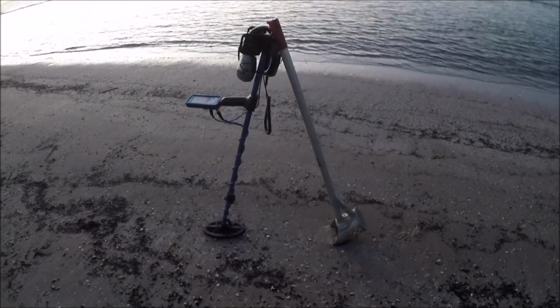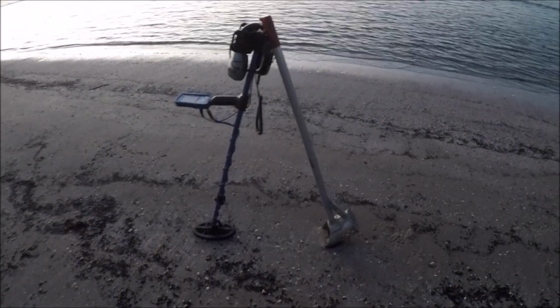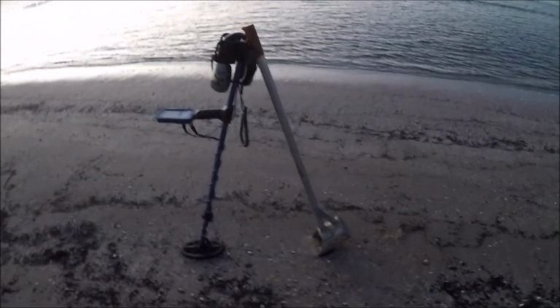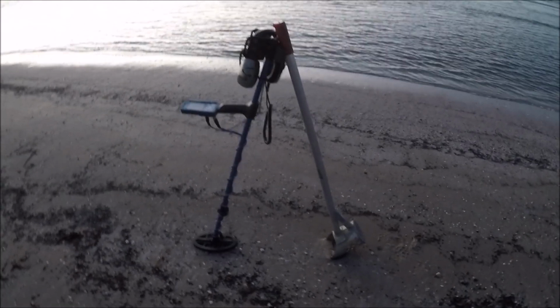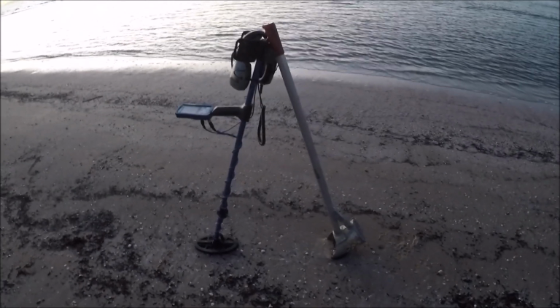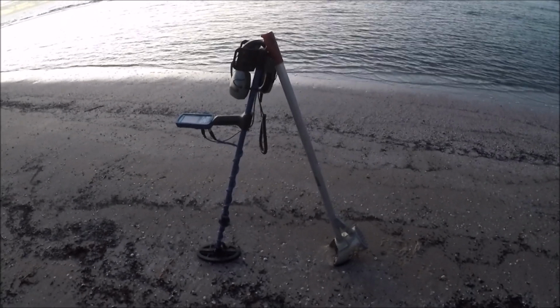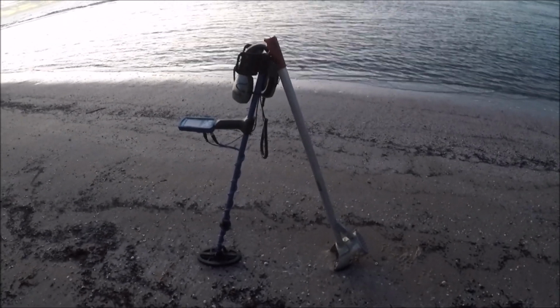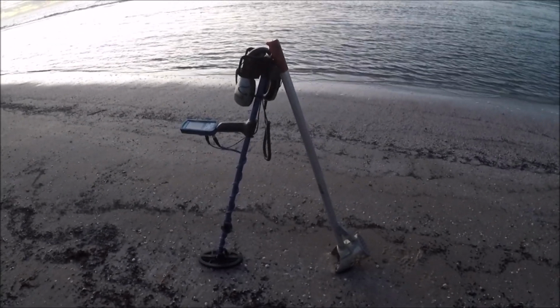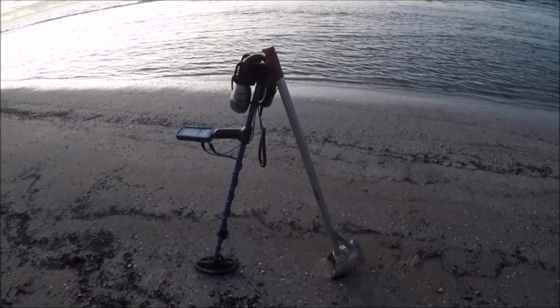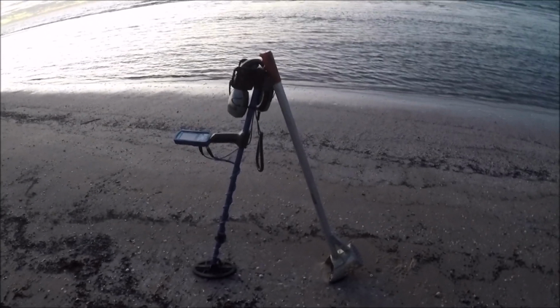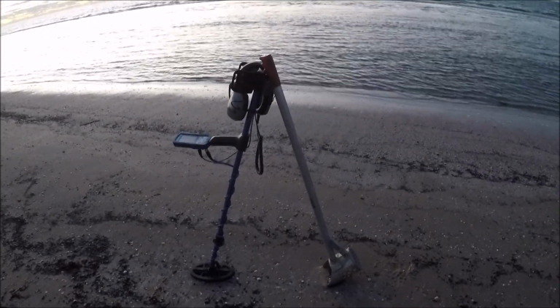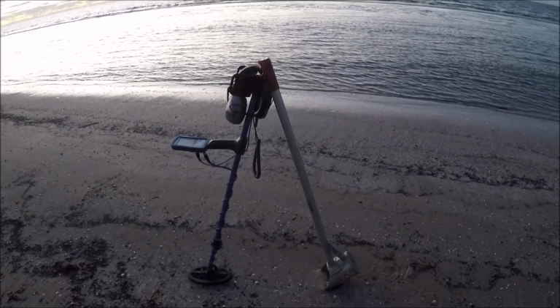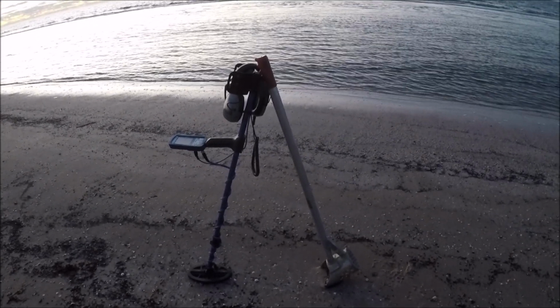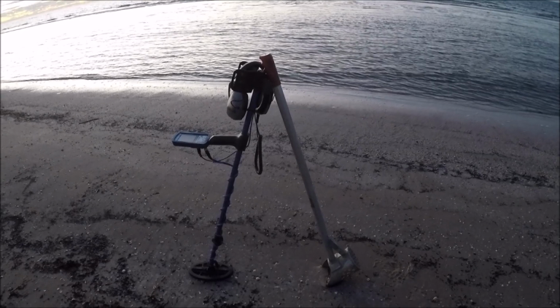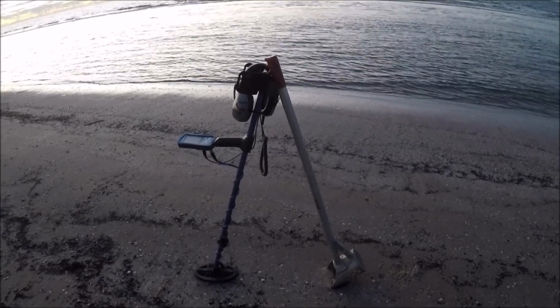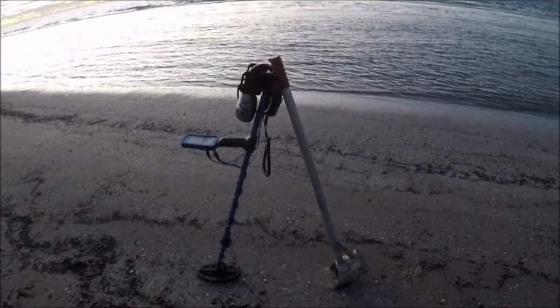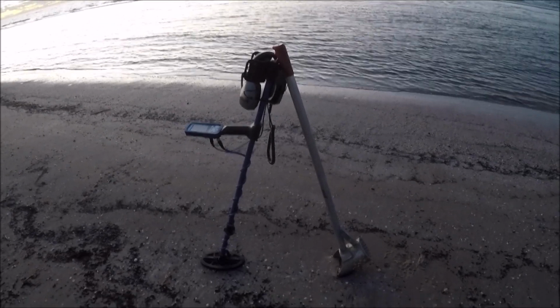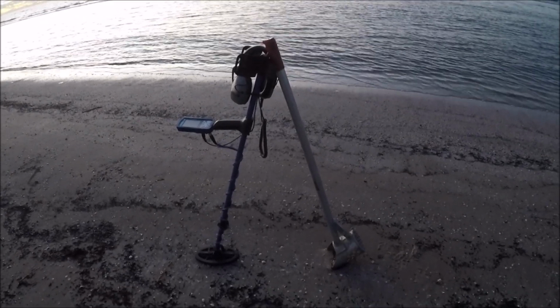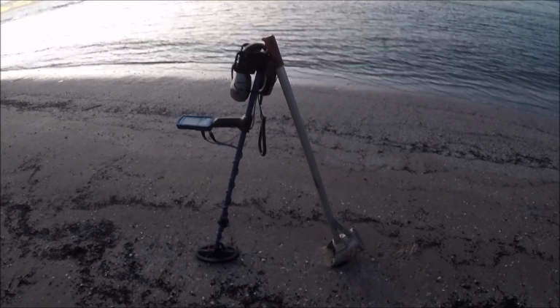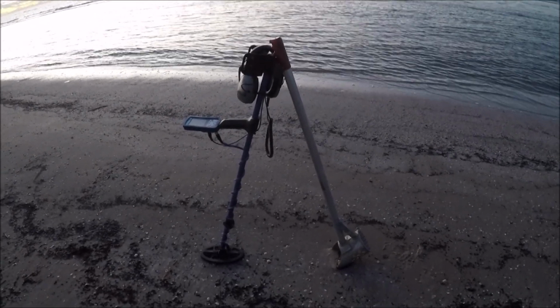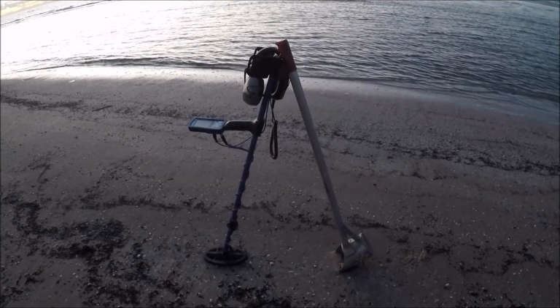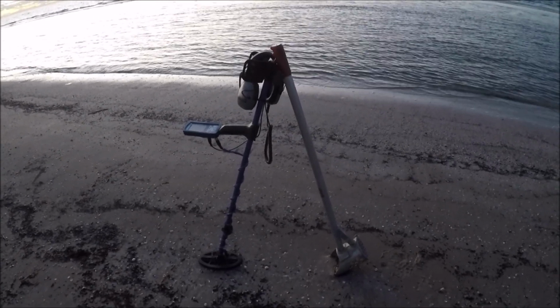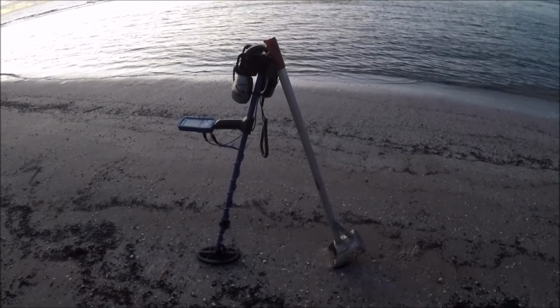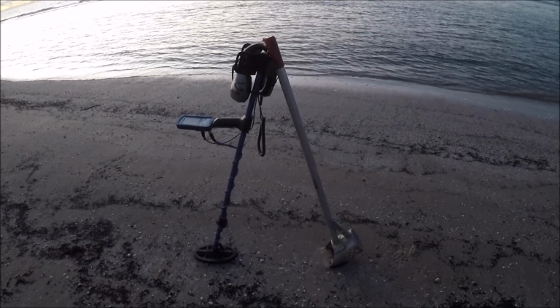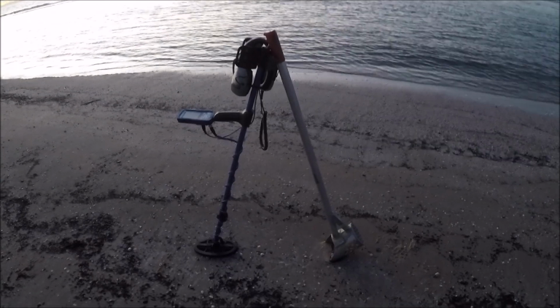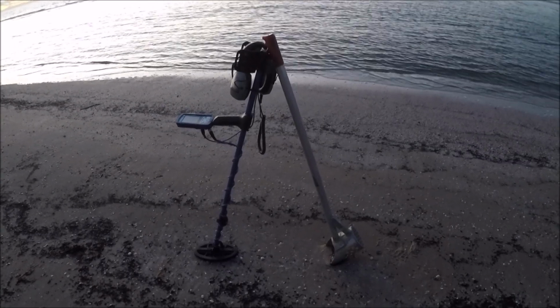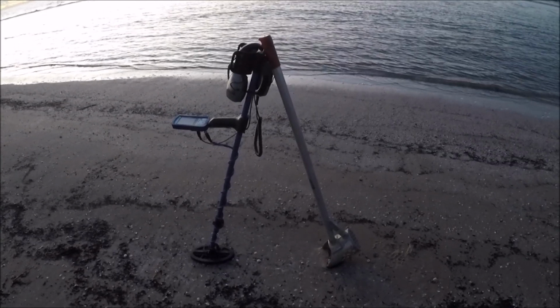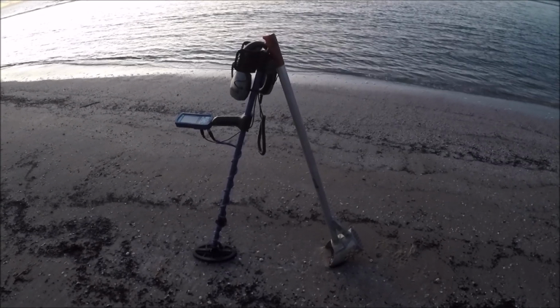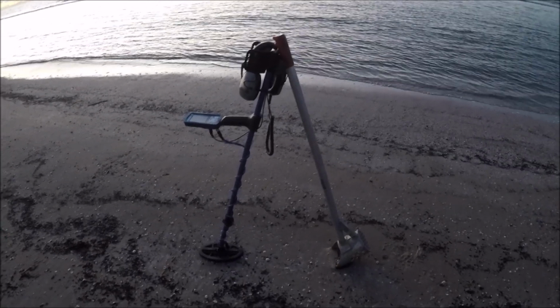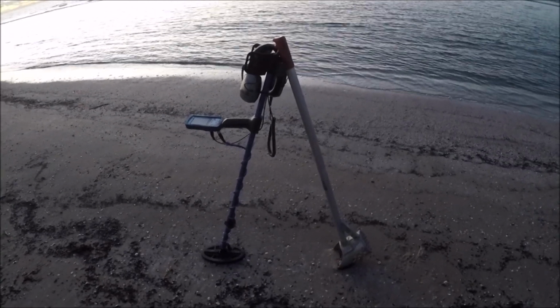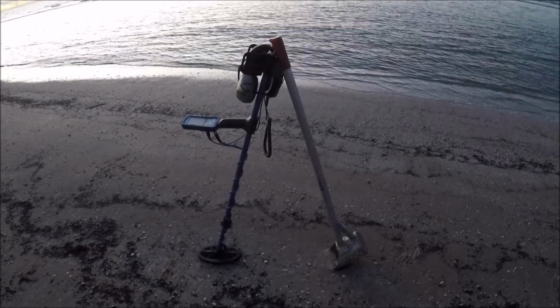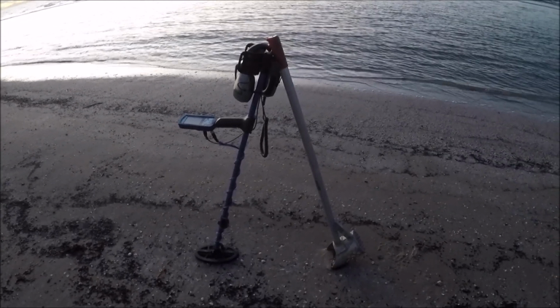Well good morning everybody. I'm back down here at the beach again today. We're going to do day number three down here. Looks like the tide is coming in this morning. Time to warm up down here a little bit. I'm going to get started on this stretch of beach and see what we can find.